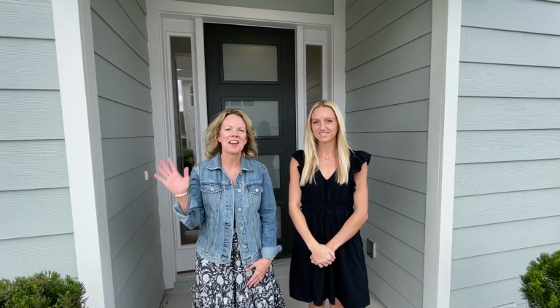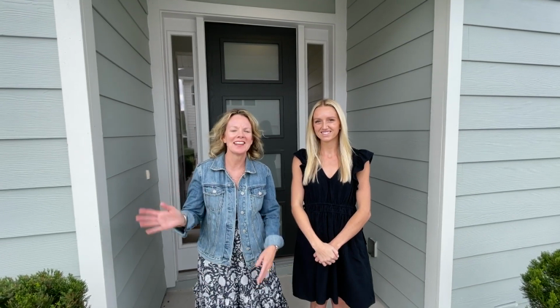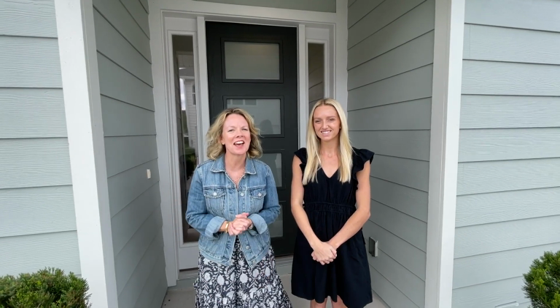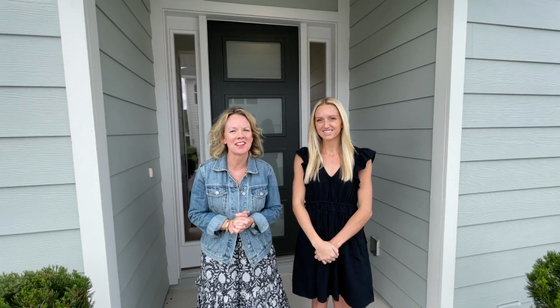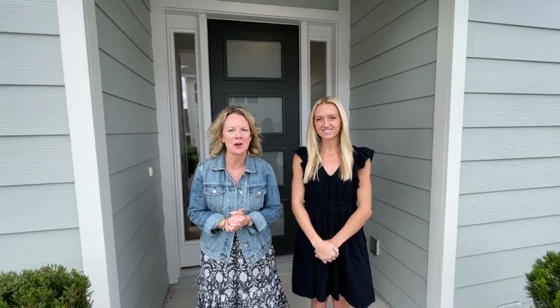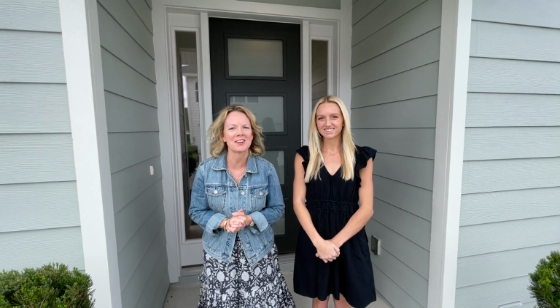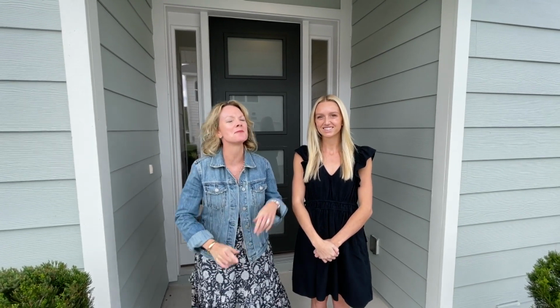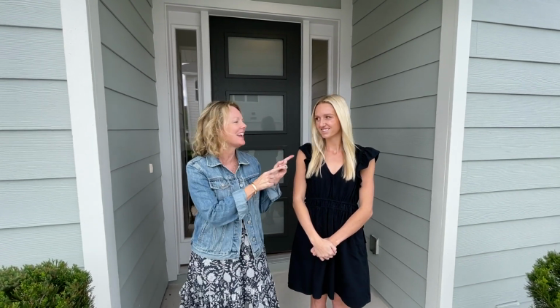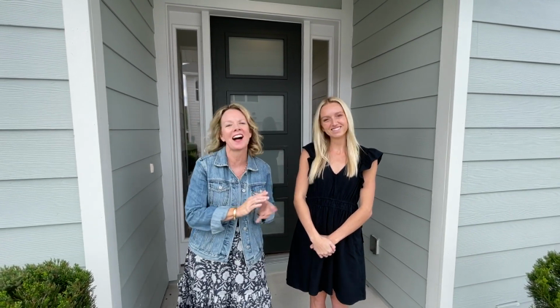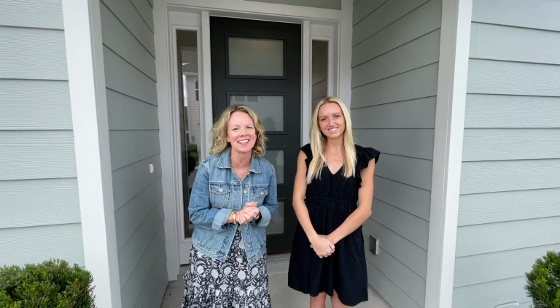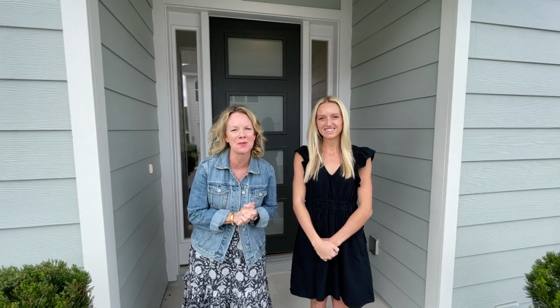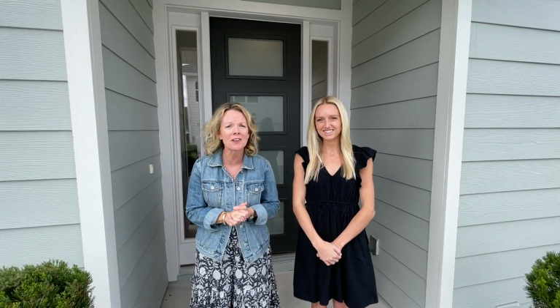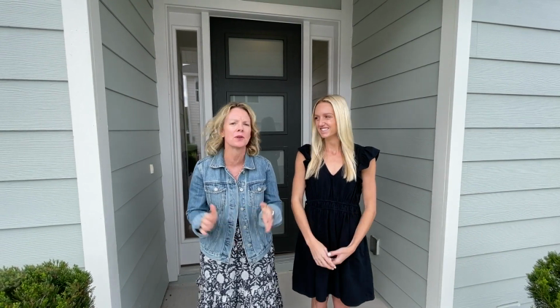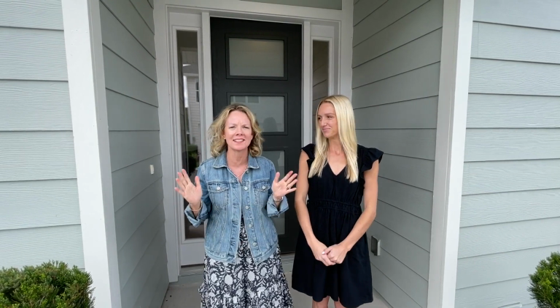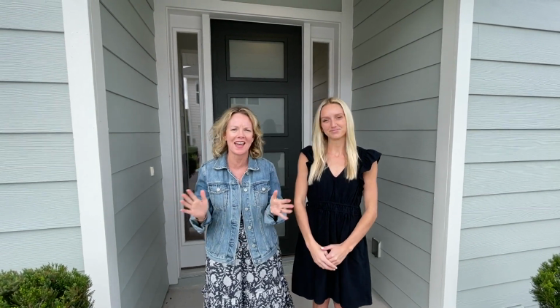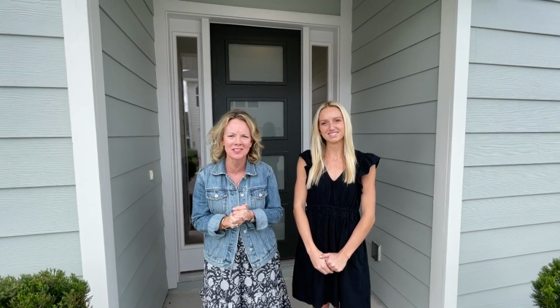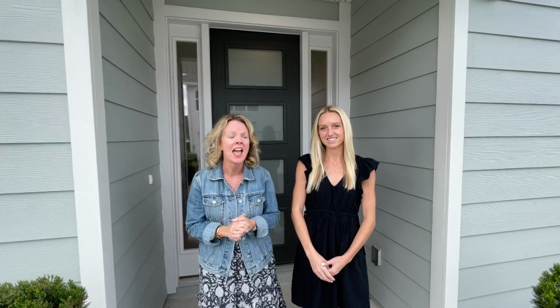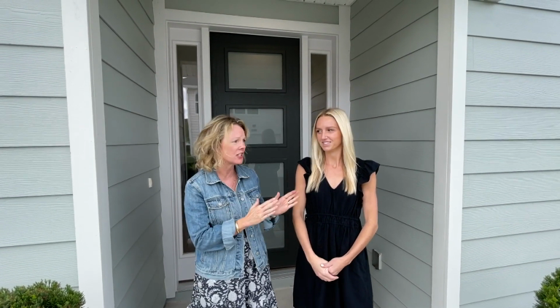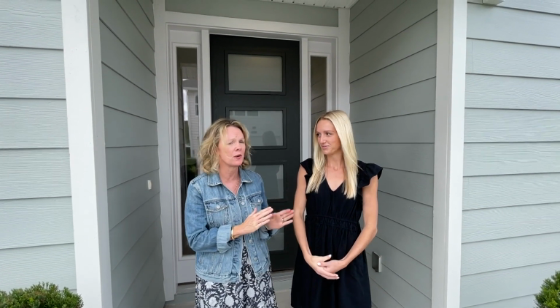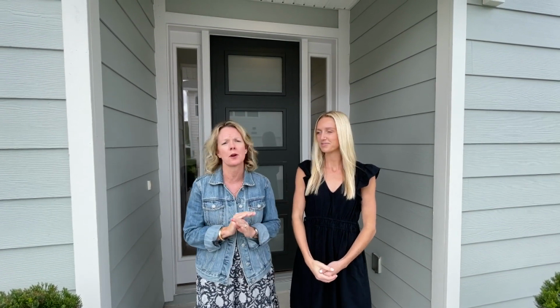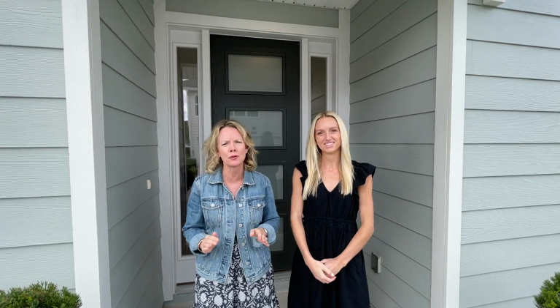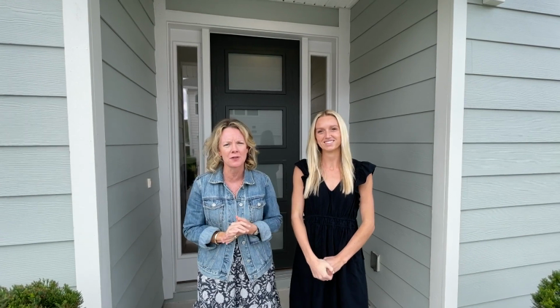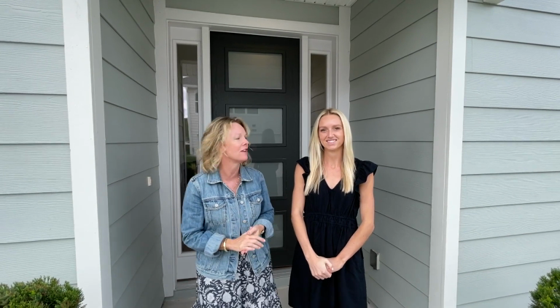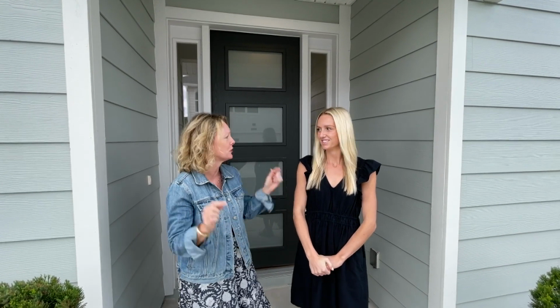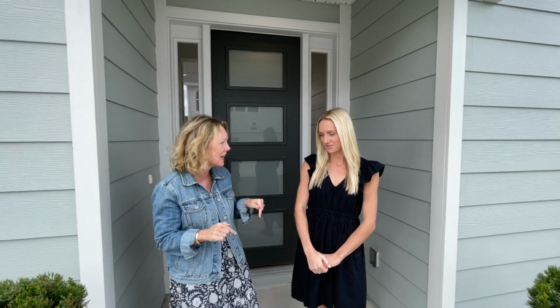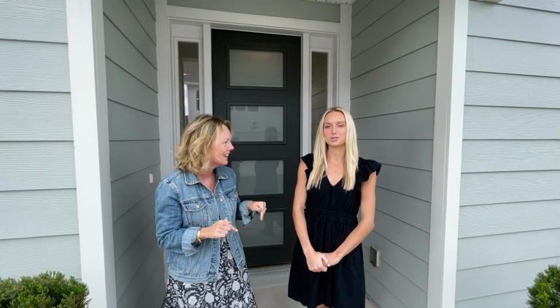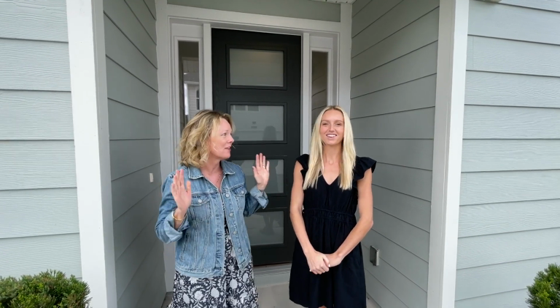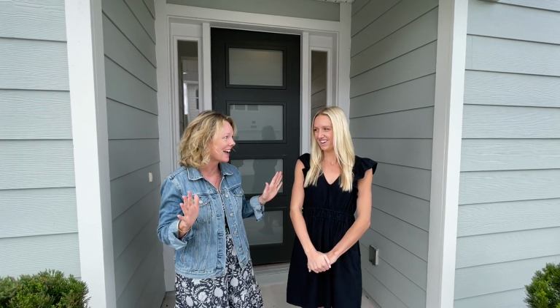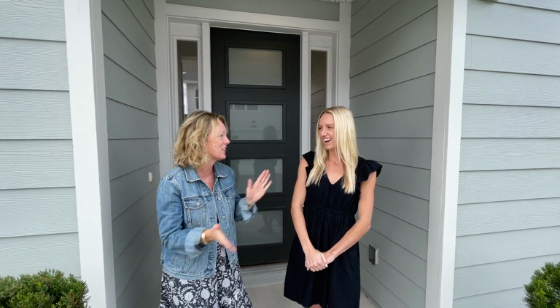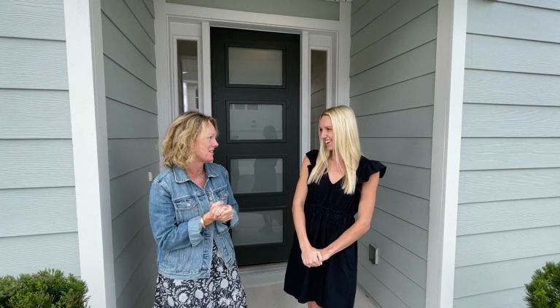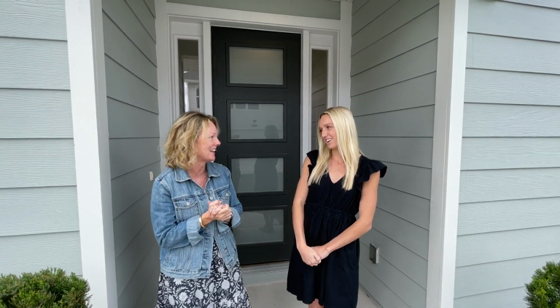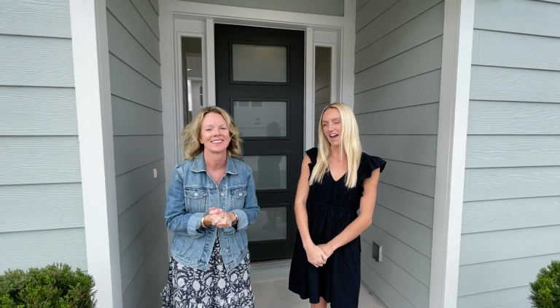Hey everybody, it's Heather from the Nocatee Welcome Center and I am with Katie of ICI Homes. We are here in West End at Town Center and she is going to show us one of their beautiful townhomes available today. Very excited, so thanks for having us. Thank you for coming out.